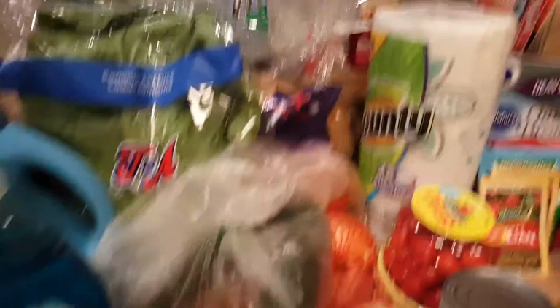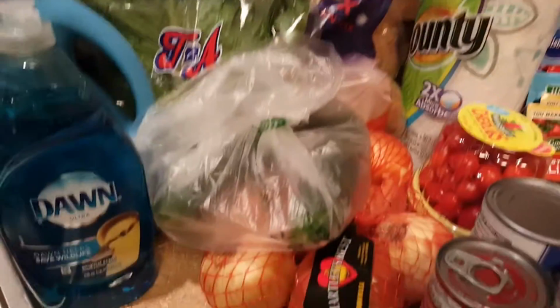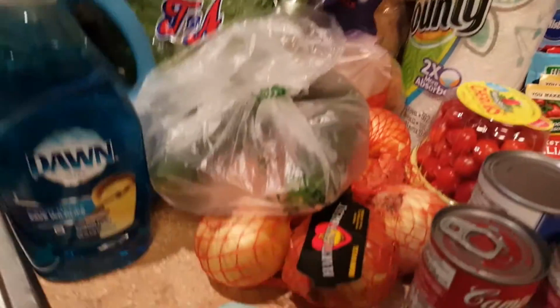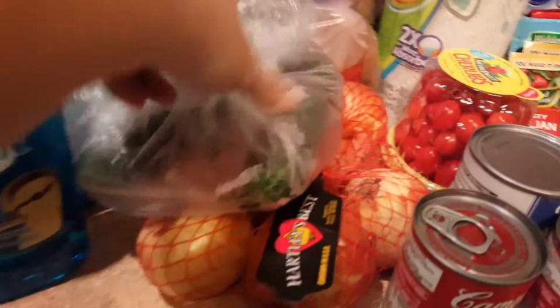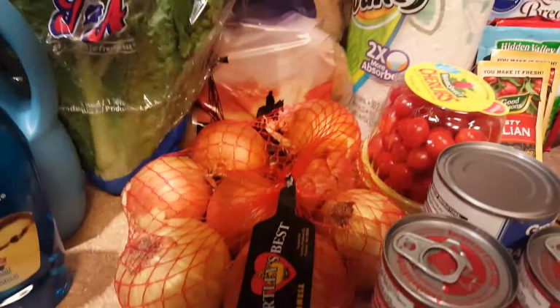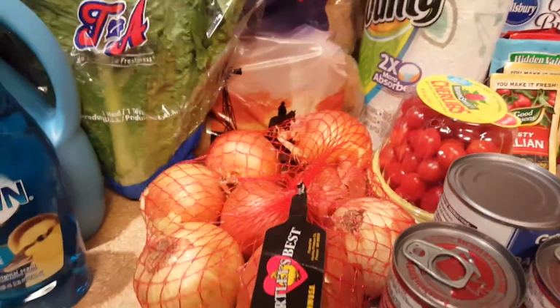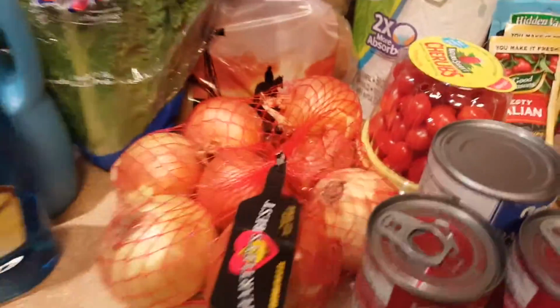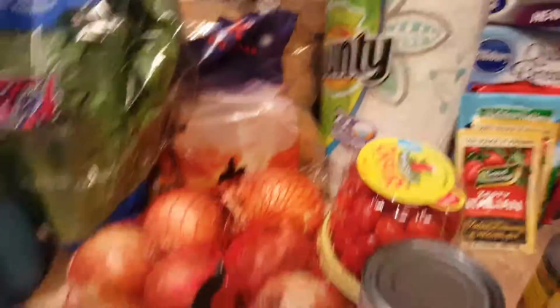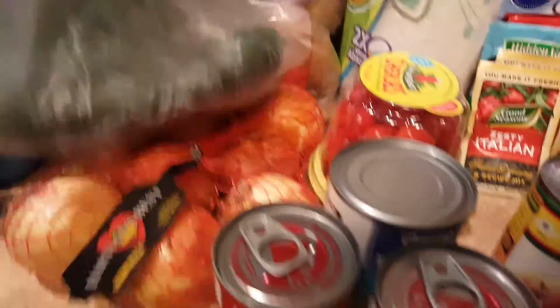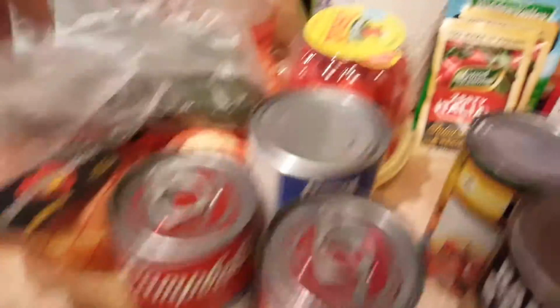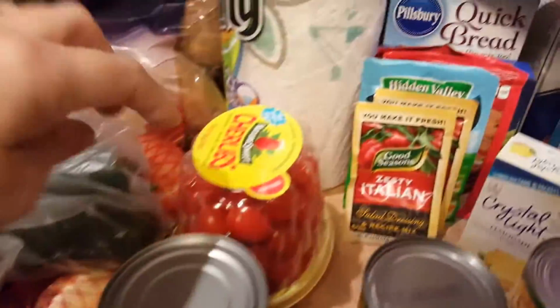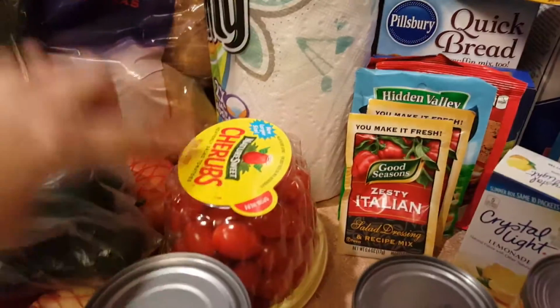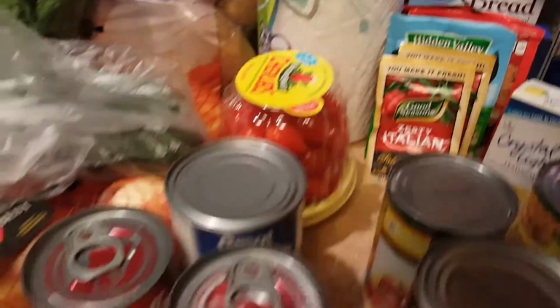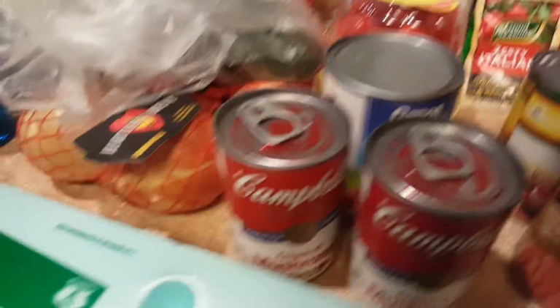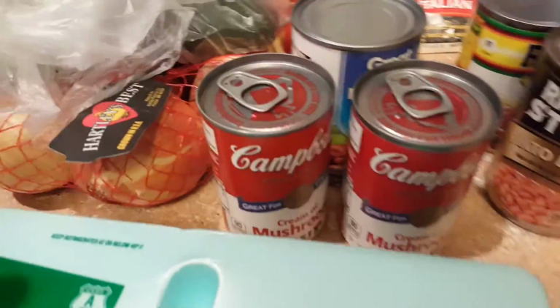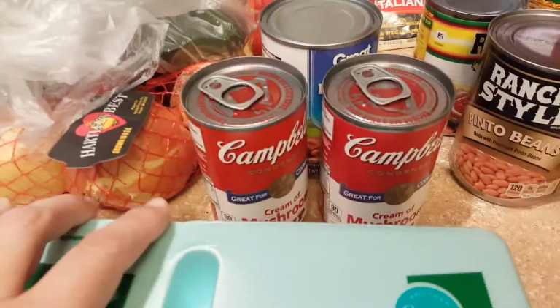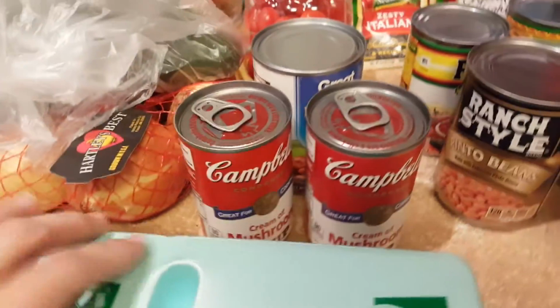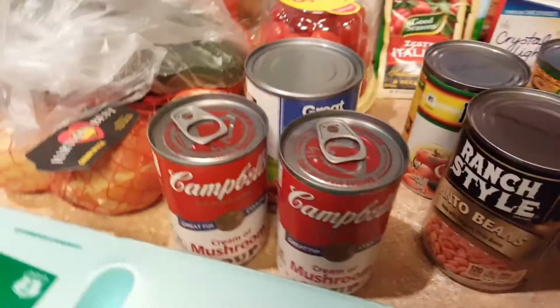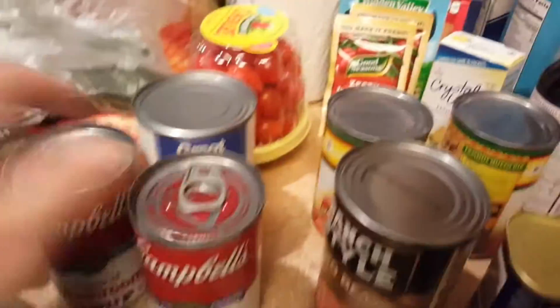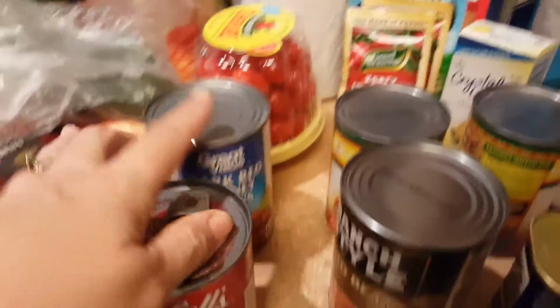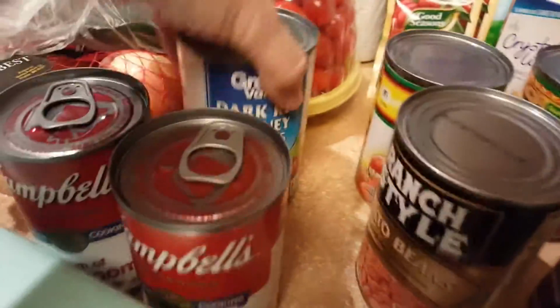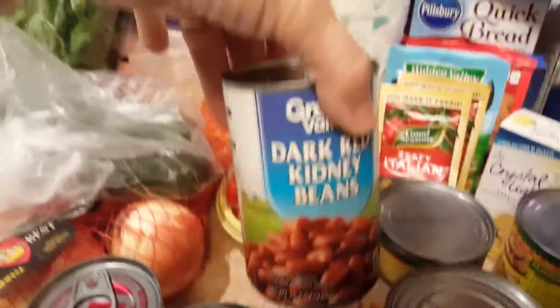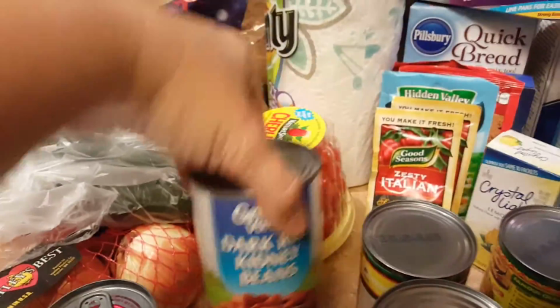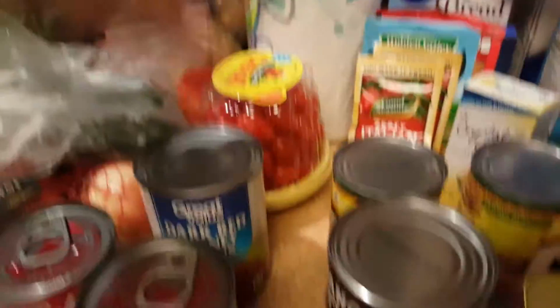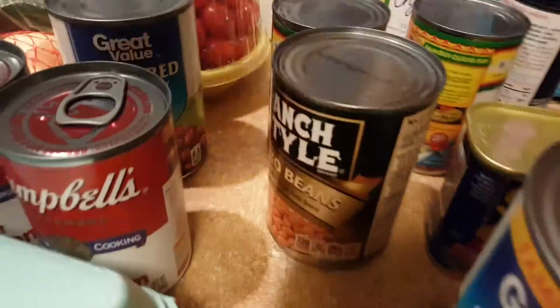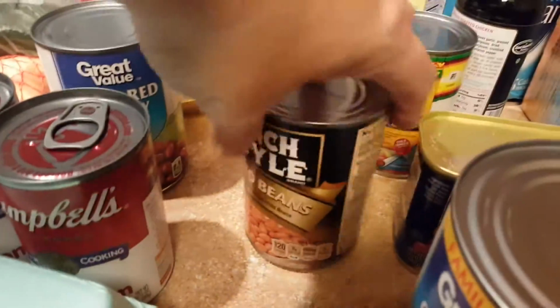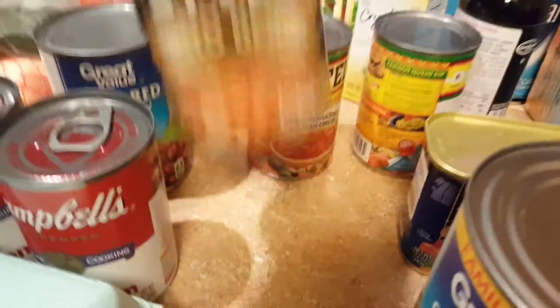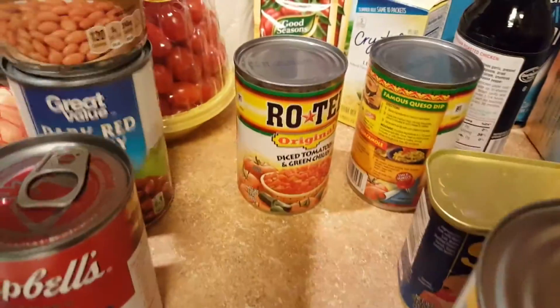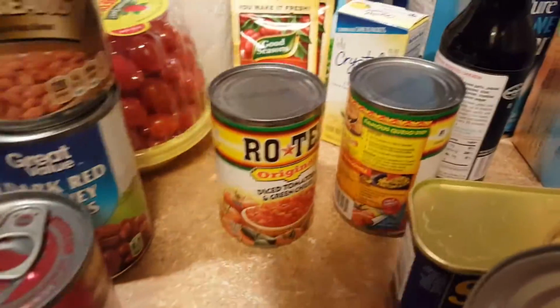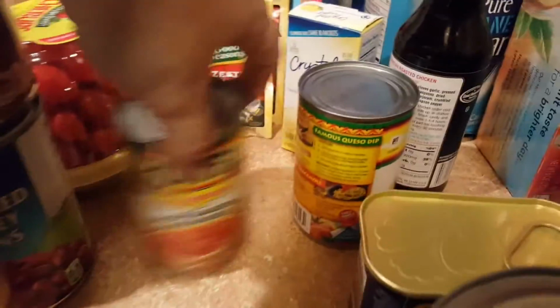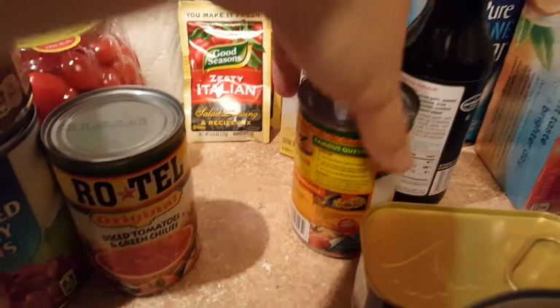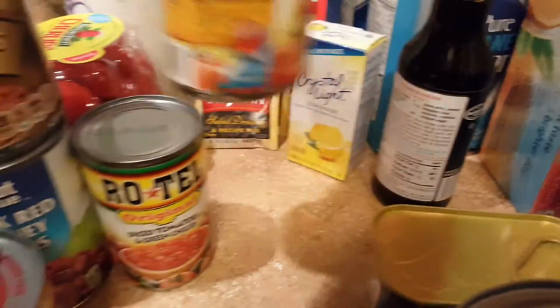Romaine lettuce, cucumbers, onions, potatoes, cherry tomatoes, two cans of cream of mushroom soup, dark red kidney beans, pinto beans, and two cans of Rotel.